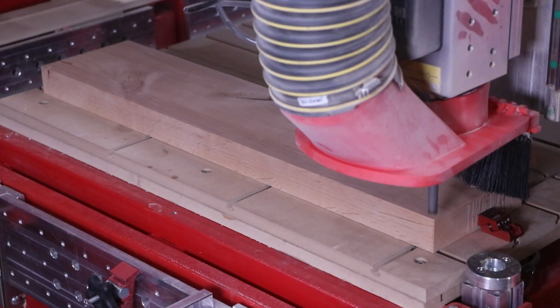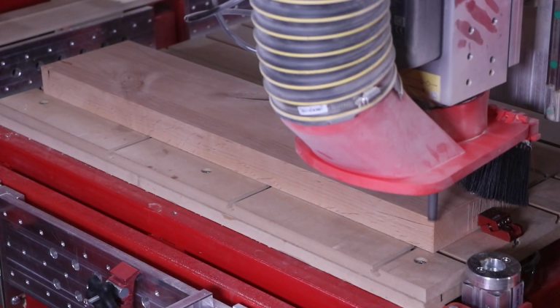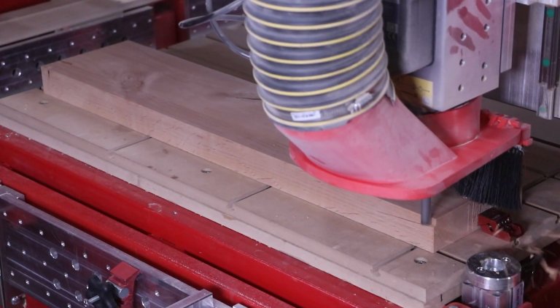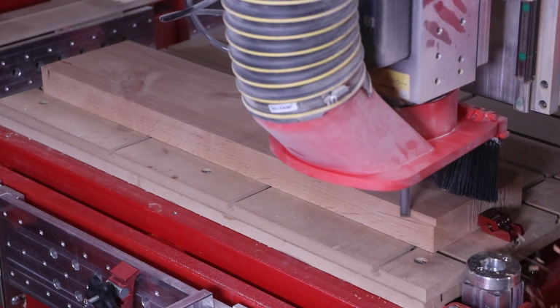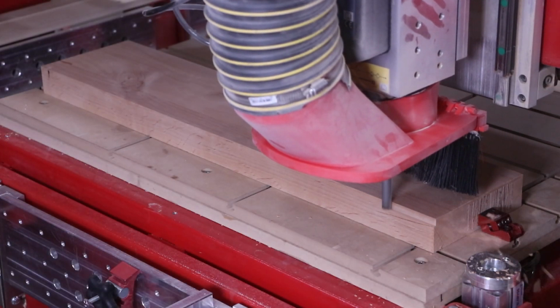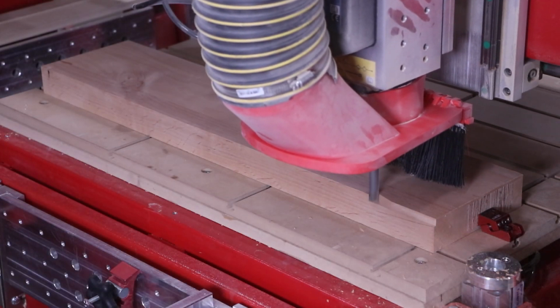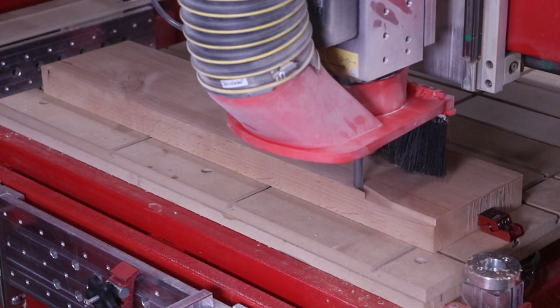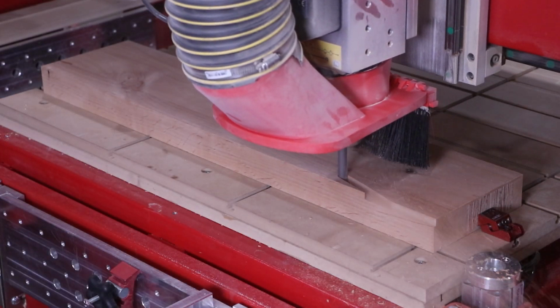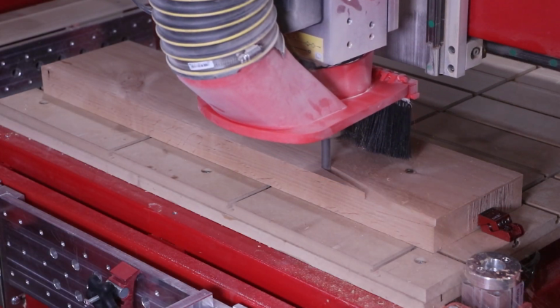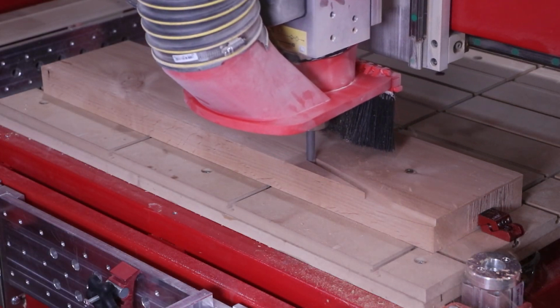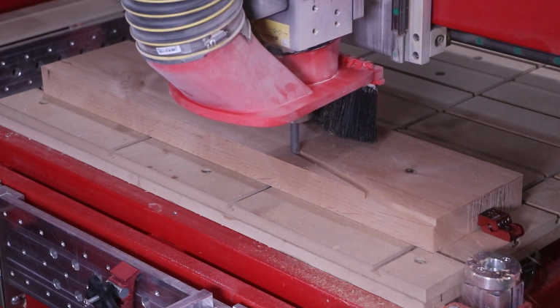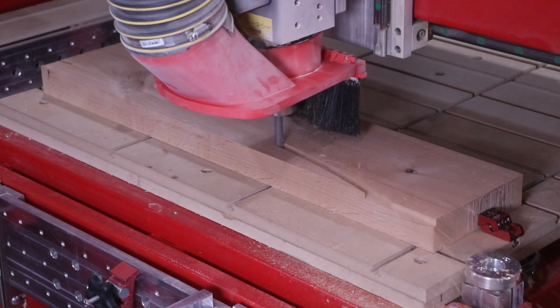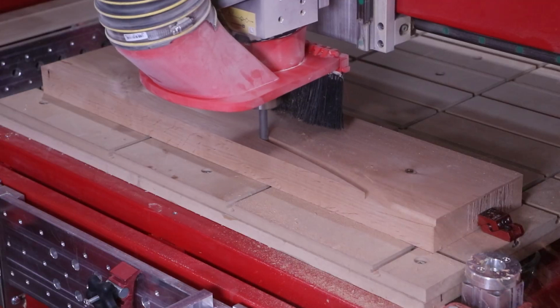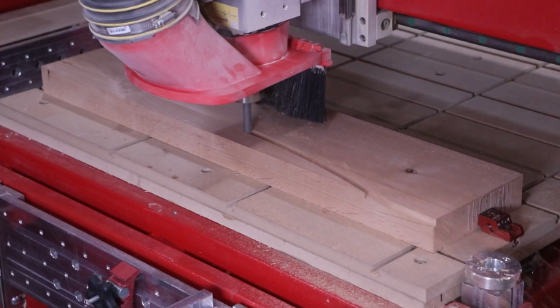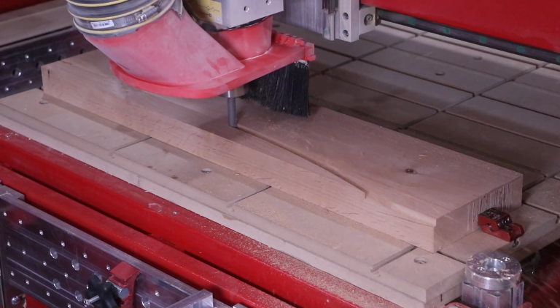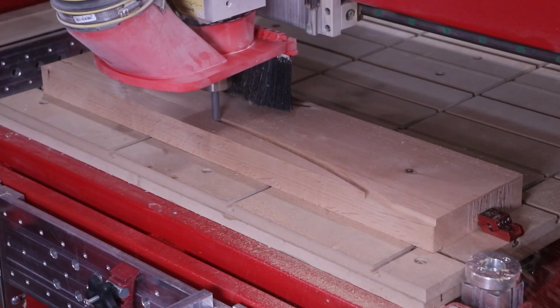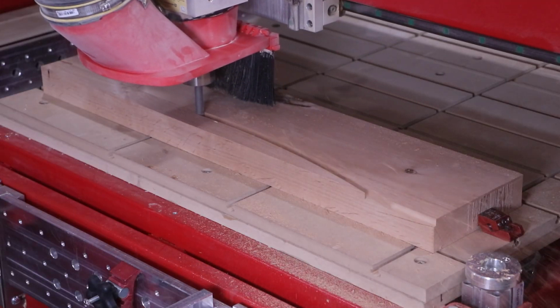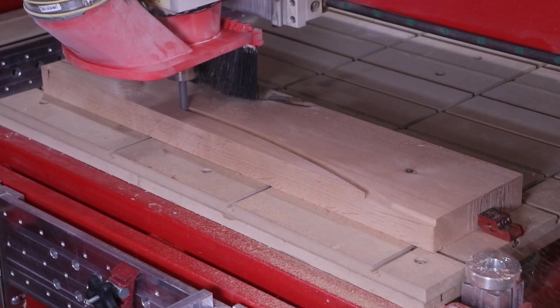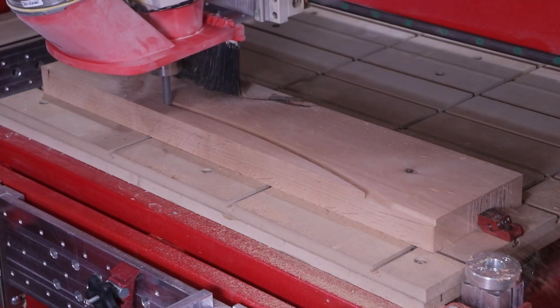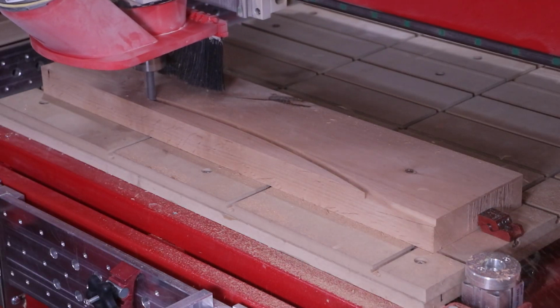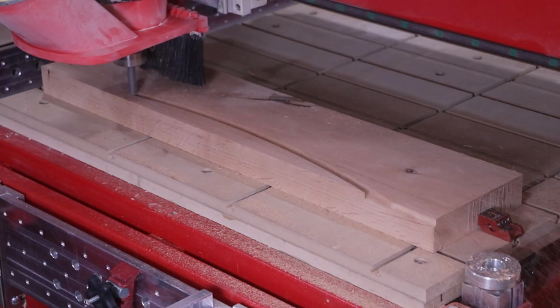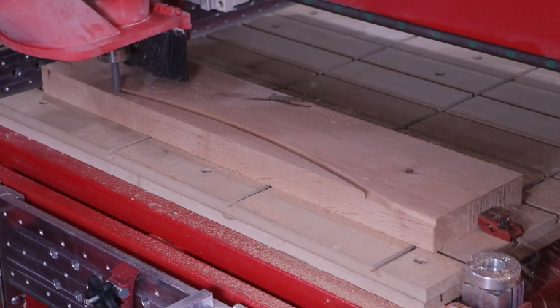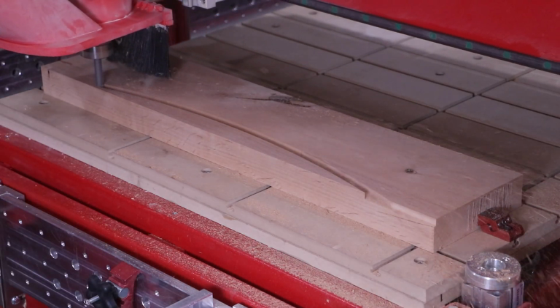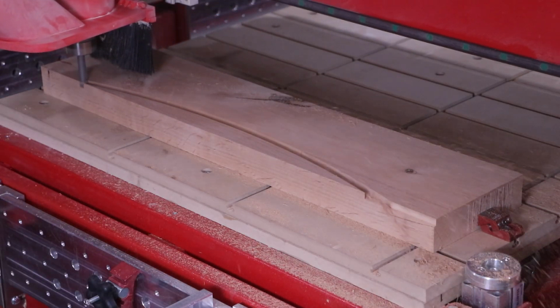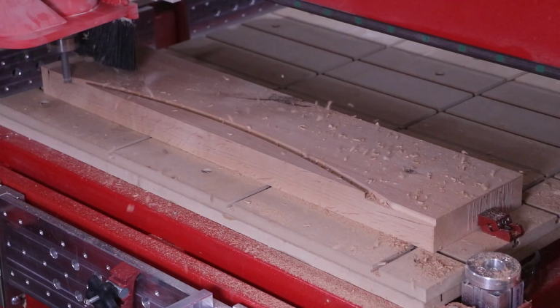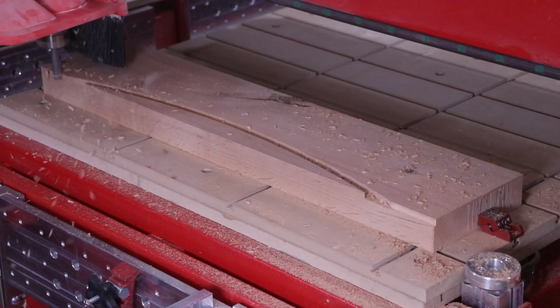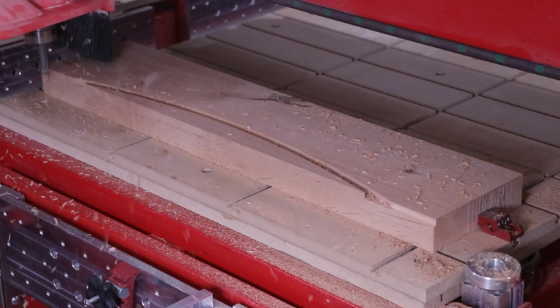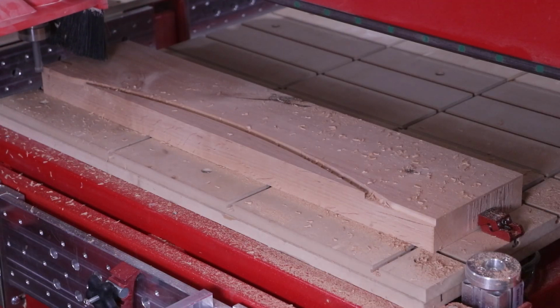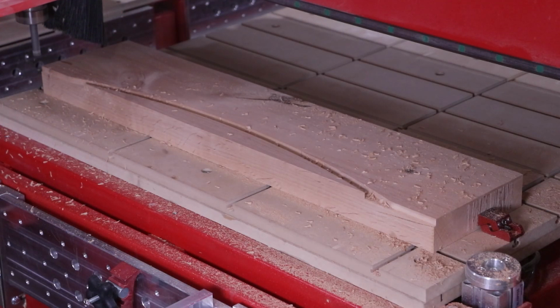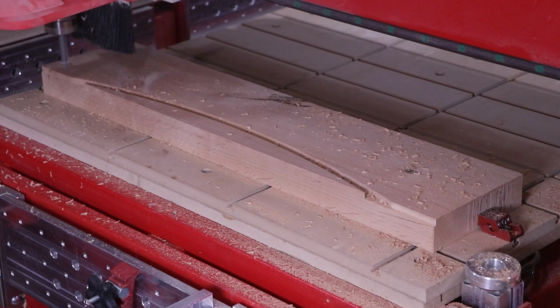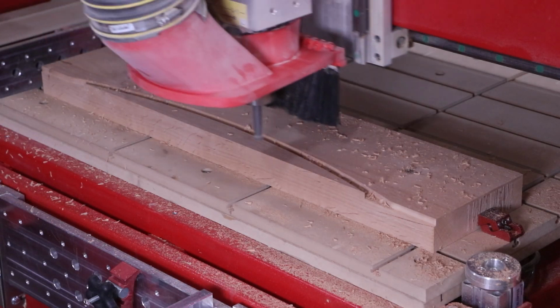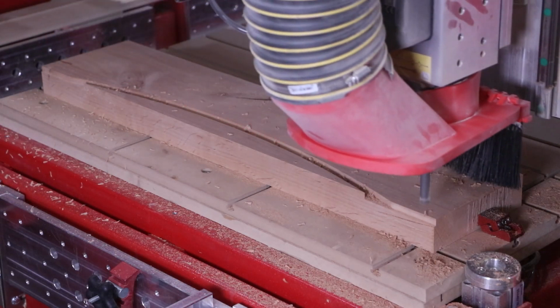Hello, welcome back to another Legacy video. If this is your first time, thanks for being here. Today we're going to be producing all the components for a custom front entry door.